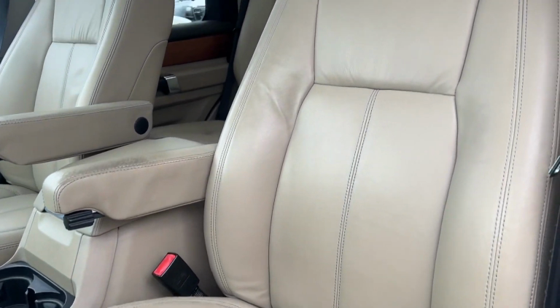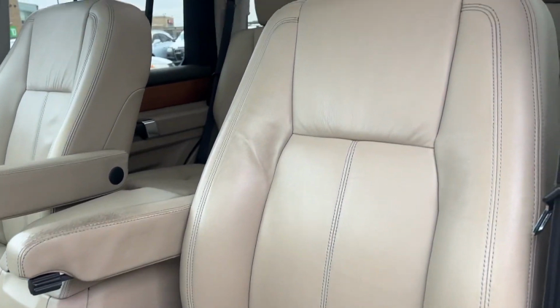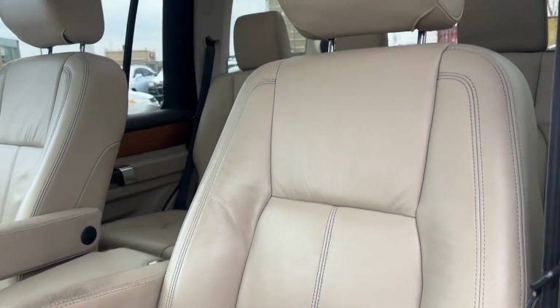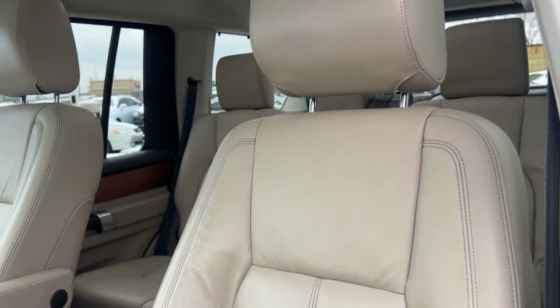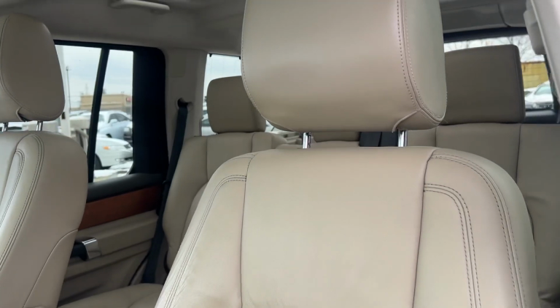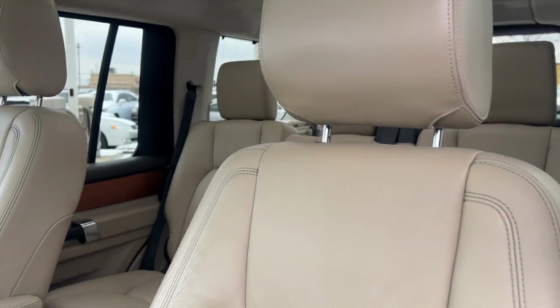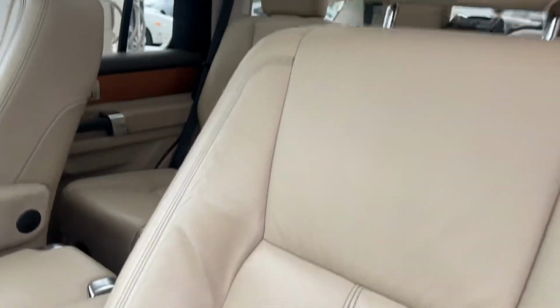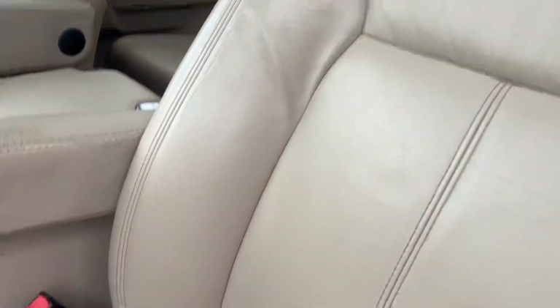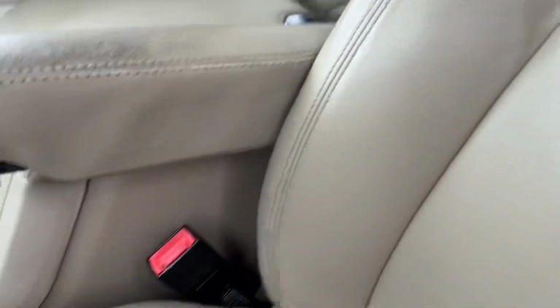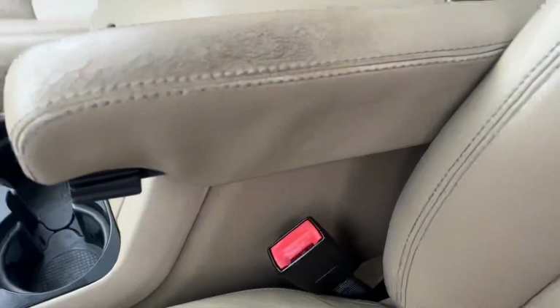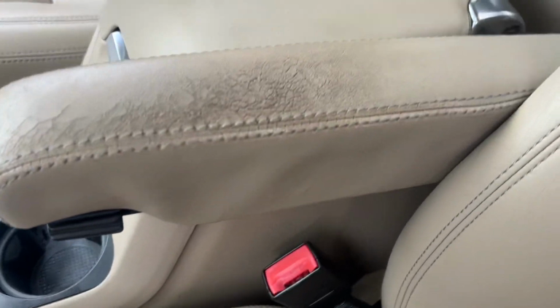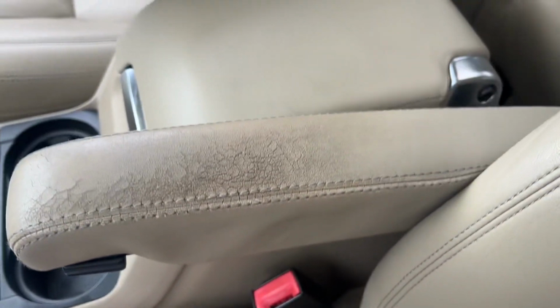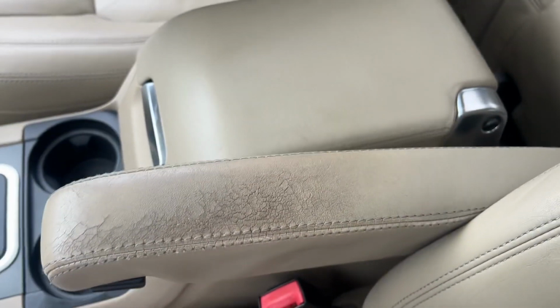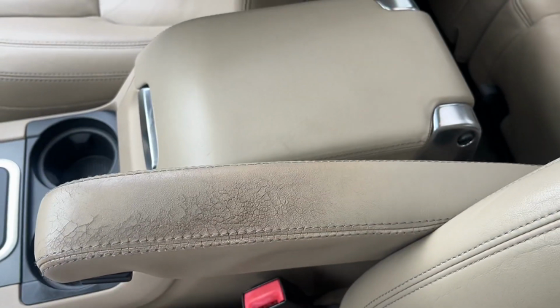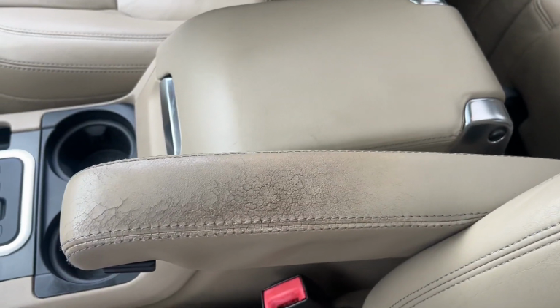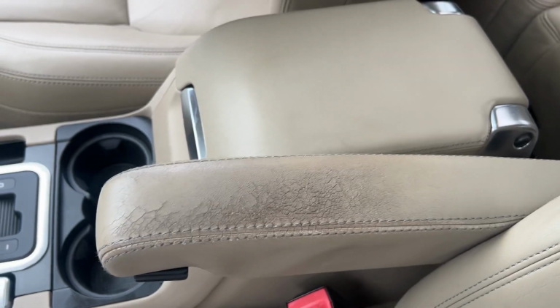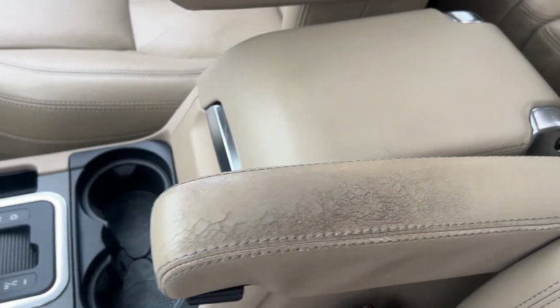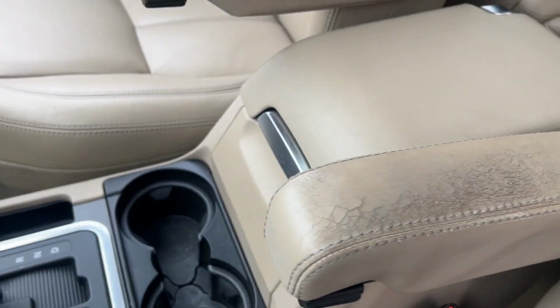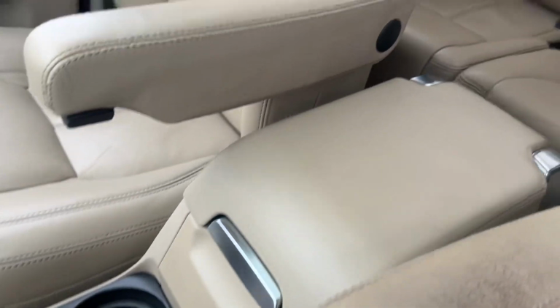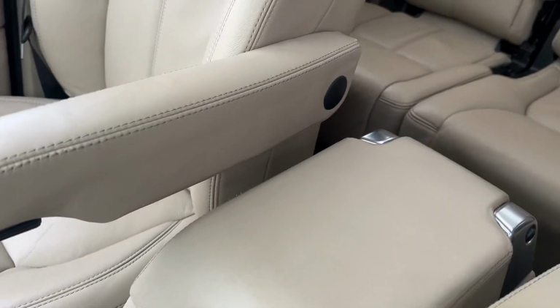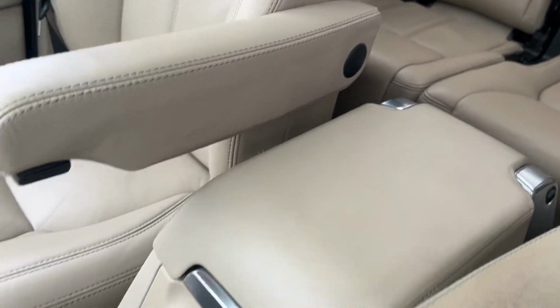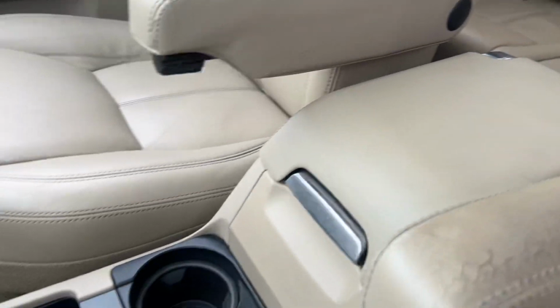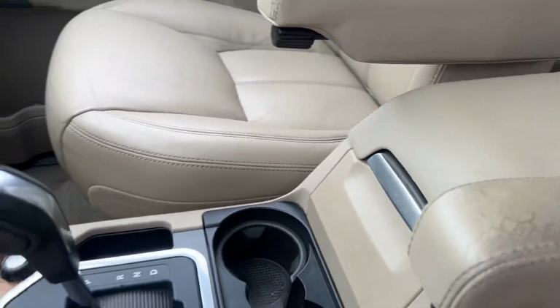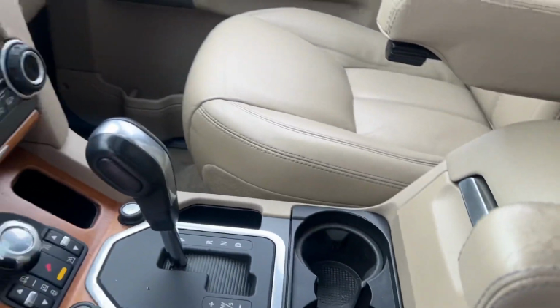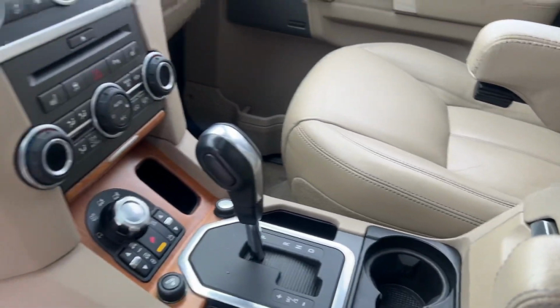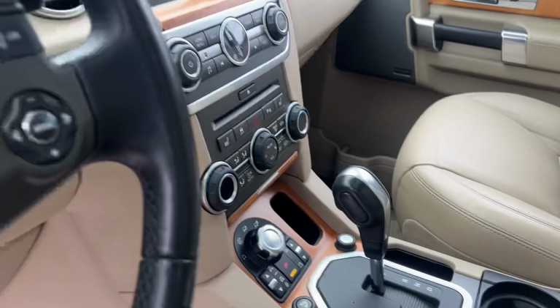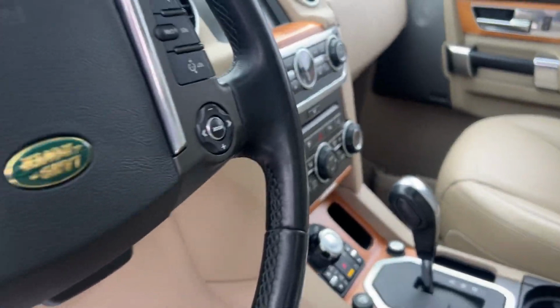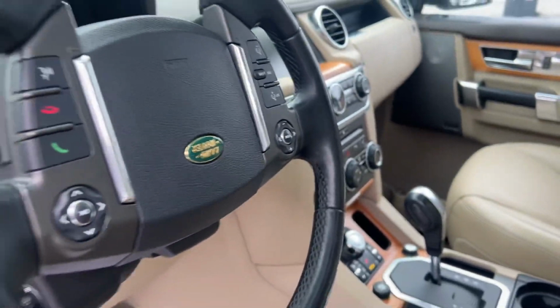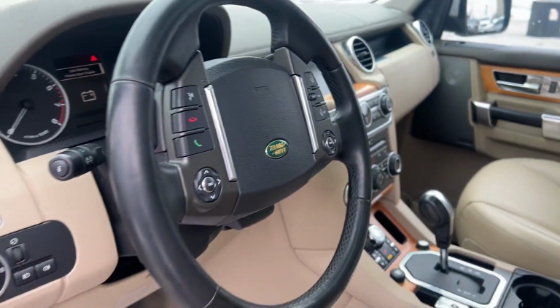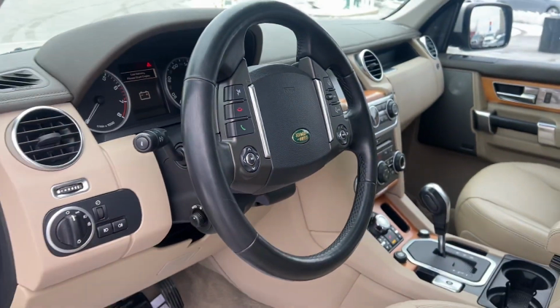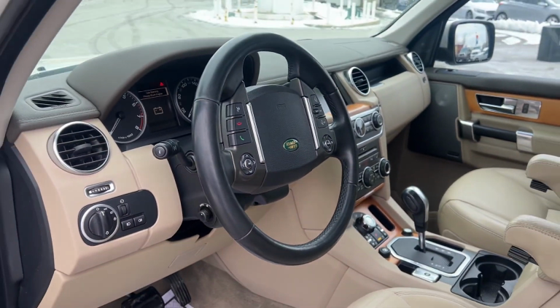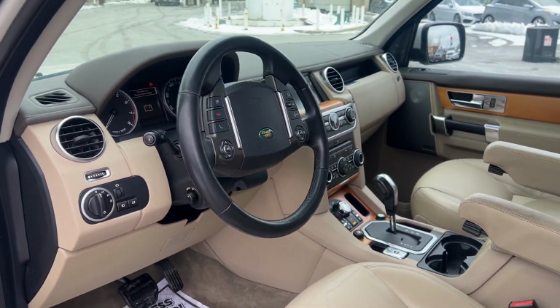No rips on the actual seat. On the armrest we do have some wear that's shown, but the center console and all the rest is nice and clean.